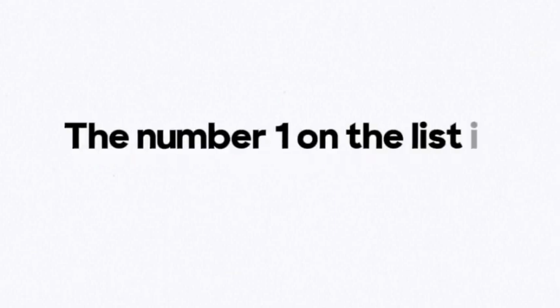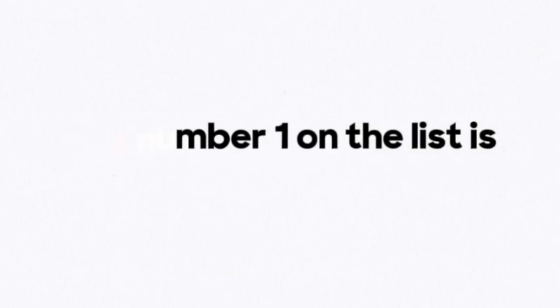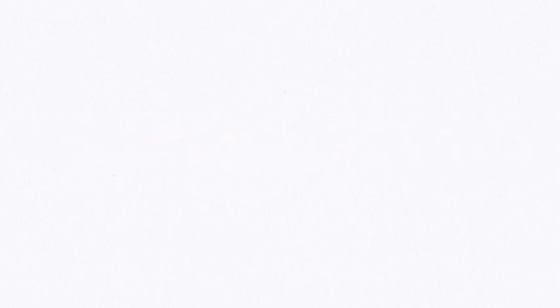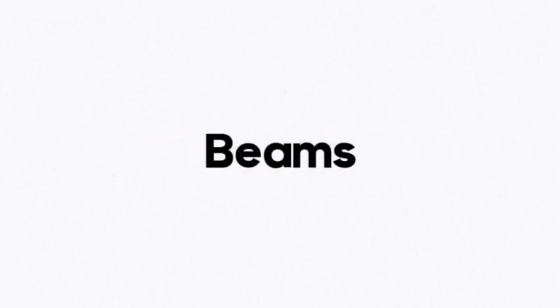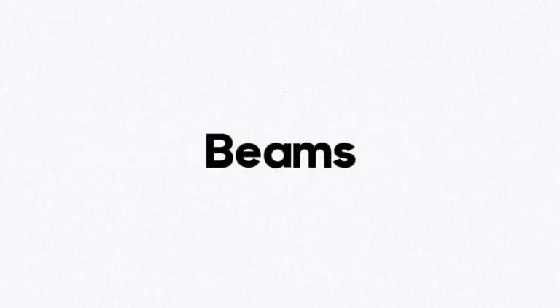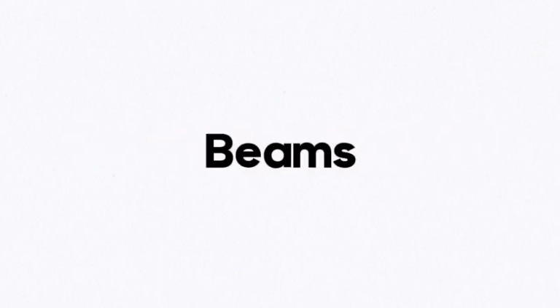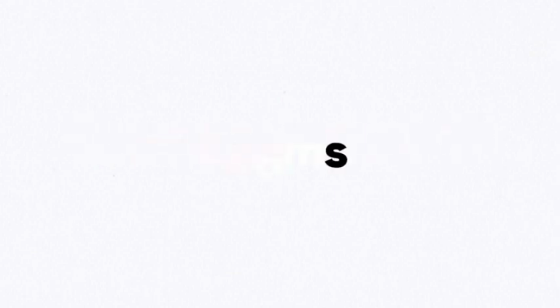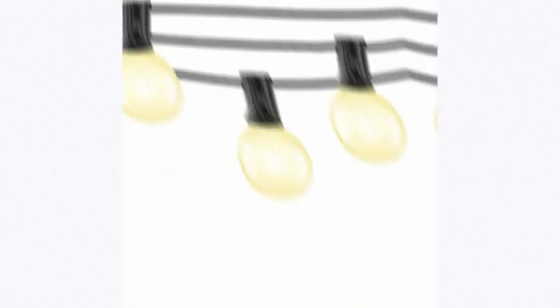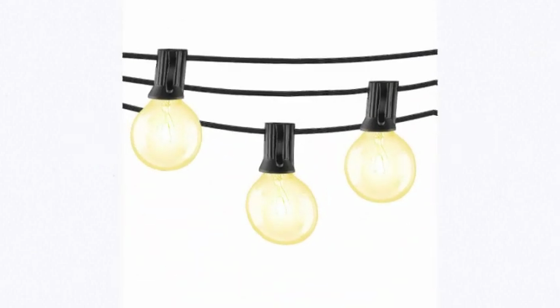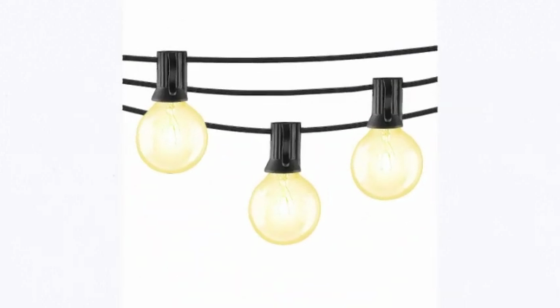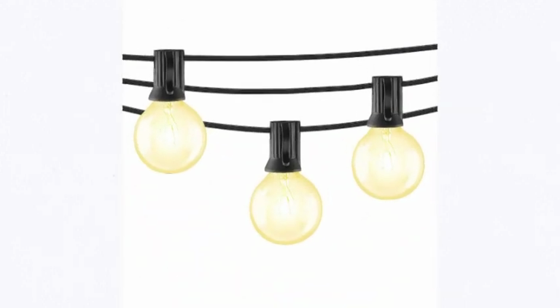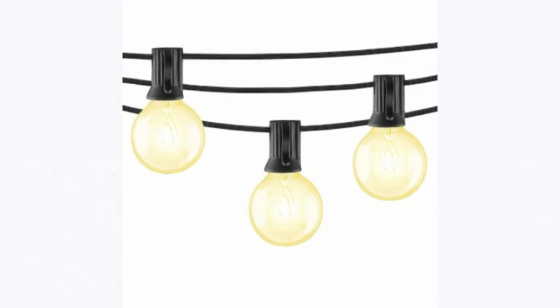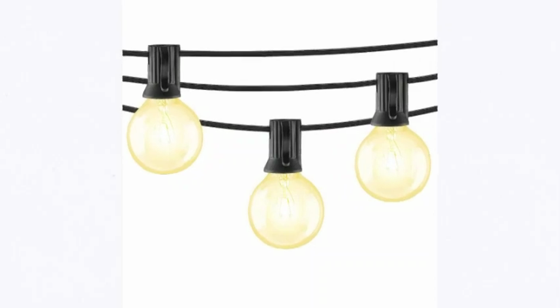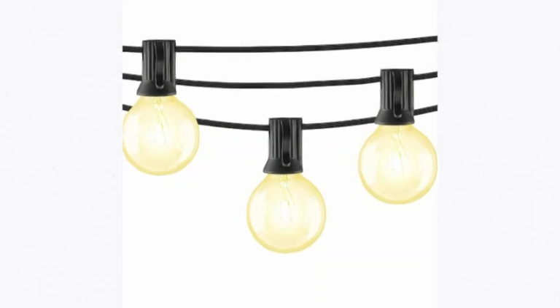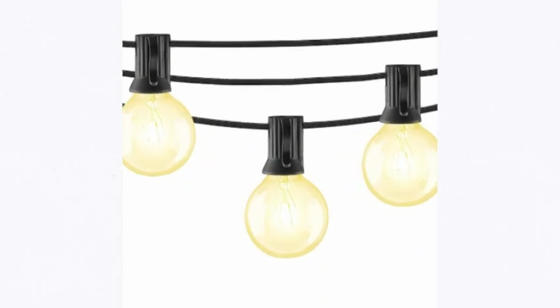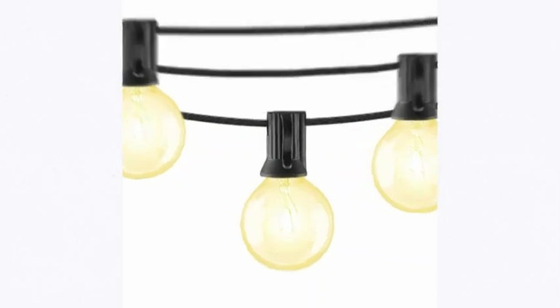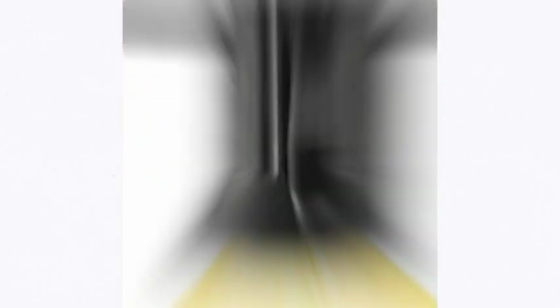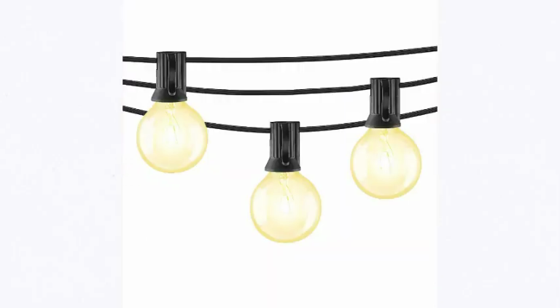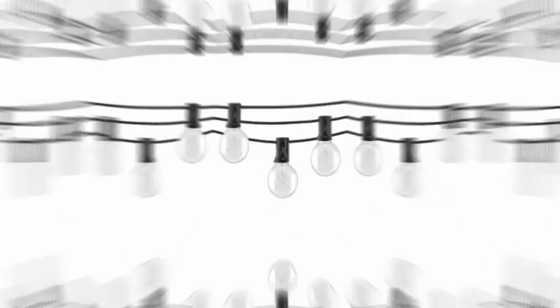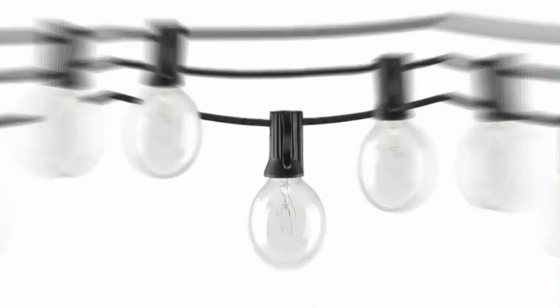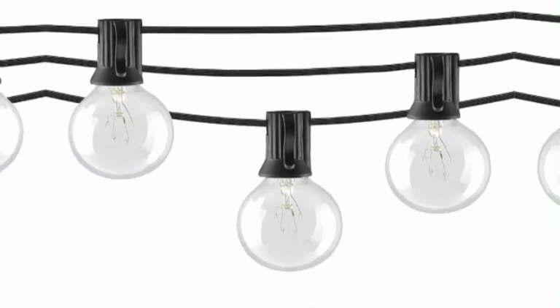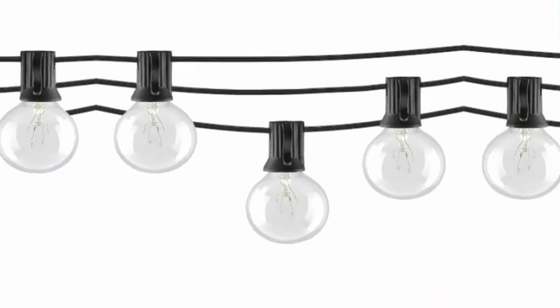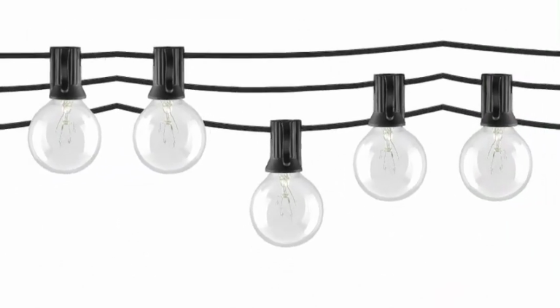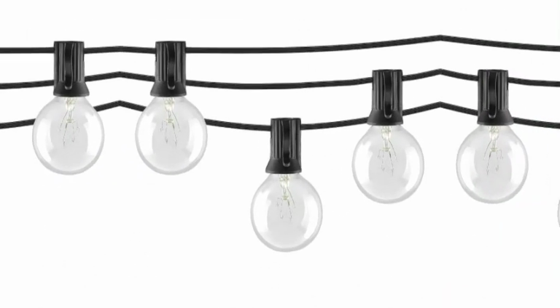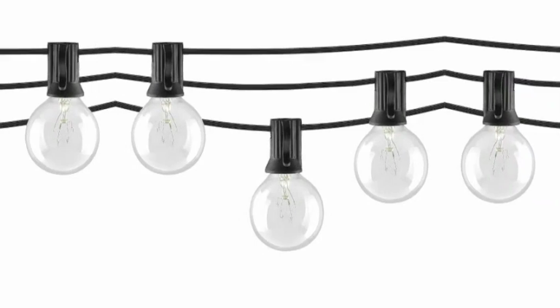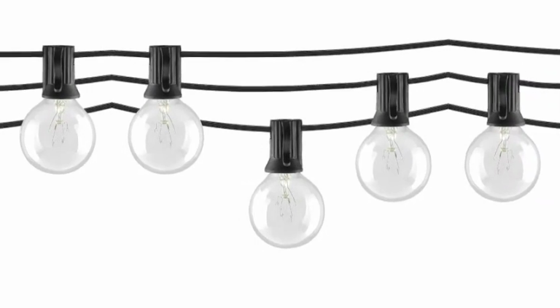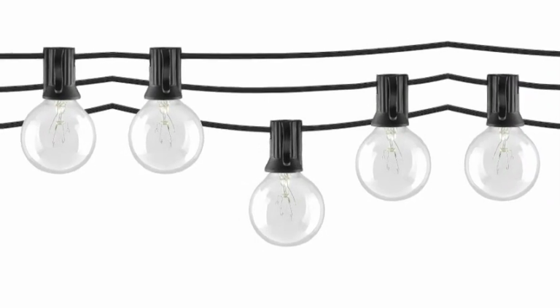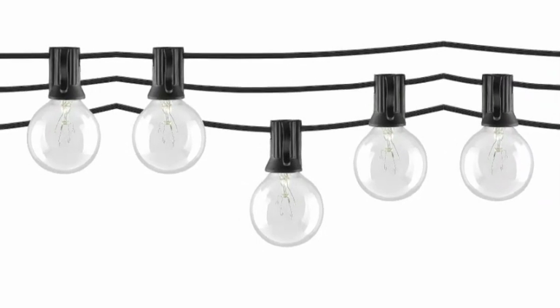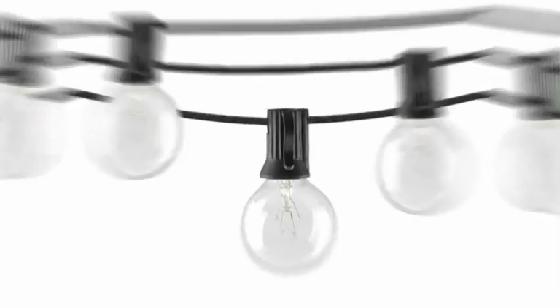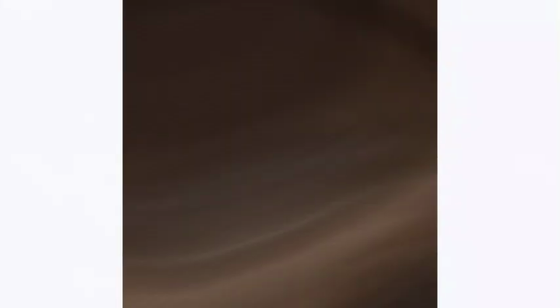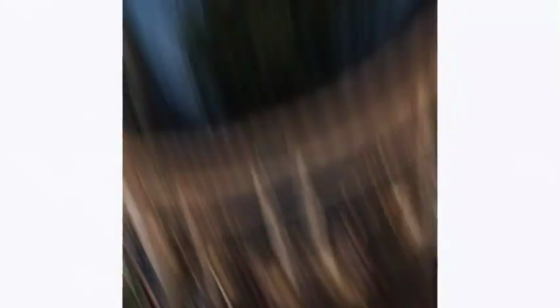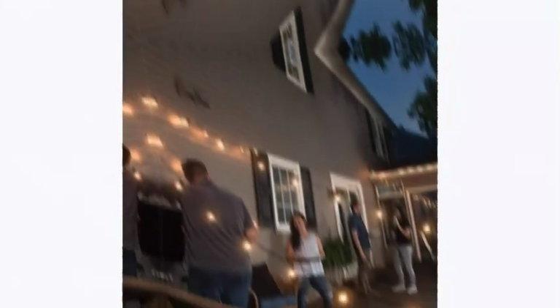The number 1 on the list is Beams. G40 lights provide soft ambience lighting ideal for decks, patios, porches, backyards, balconies, gazebos, dorm rooms, playrooms, and other indoor and outdoor living areas.